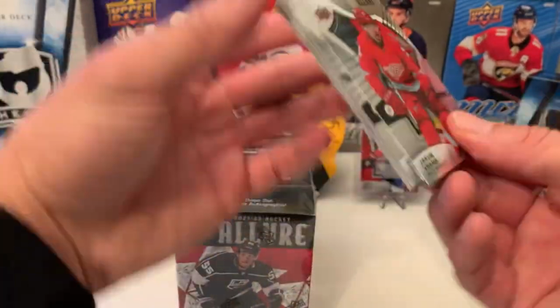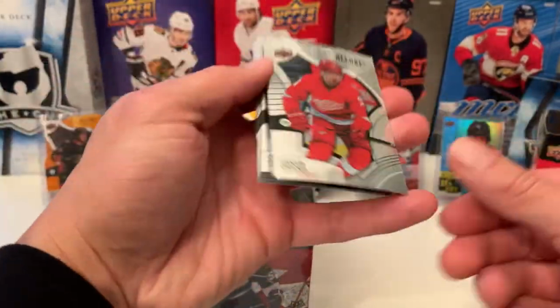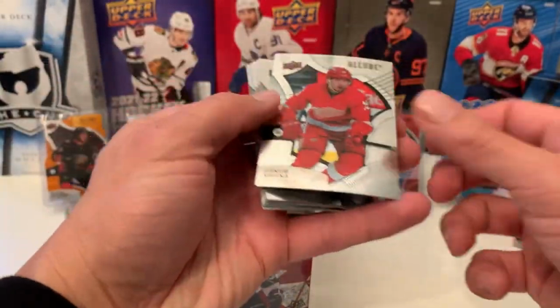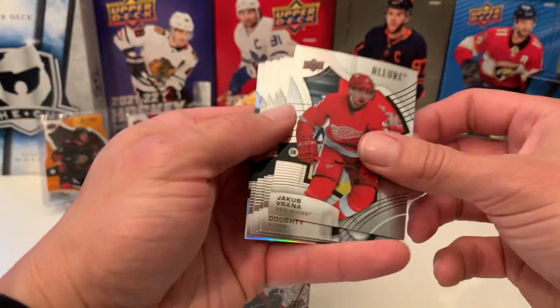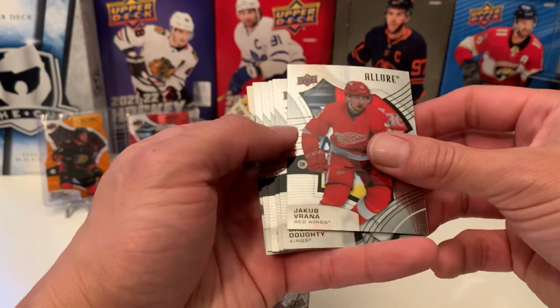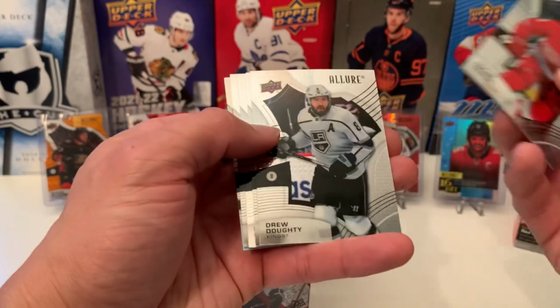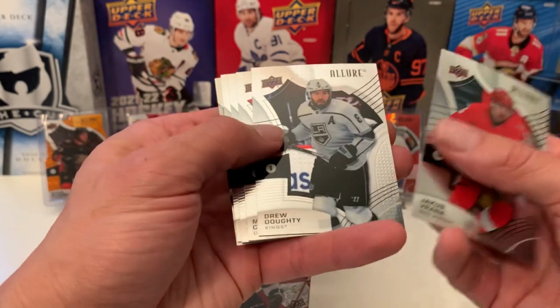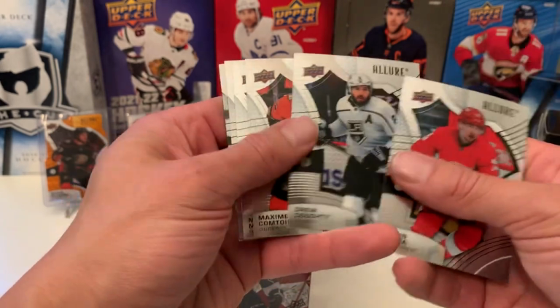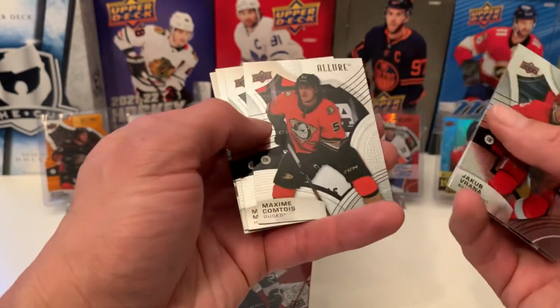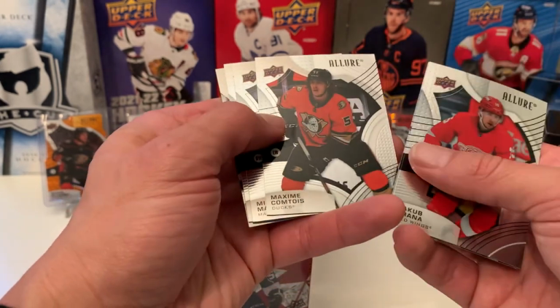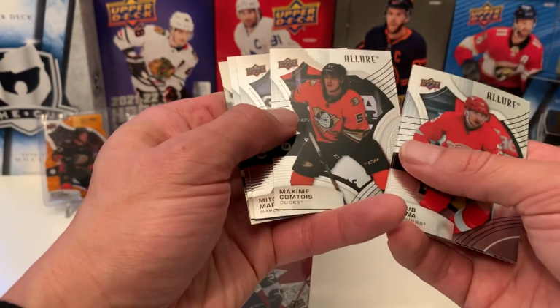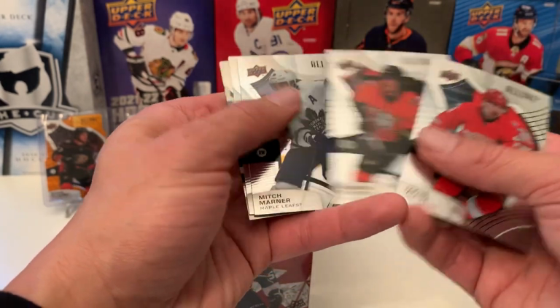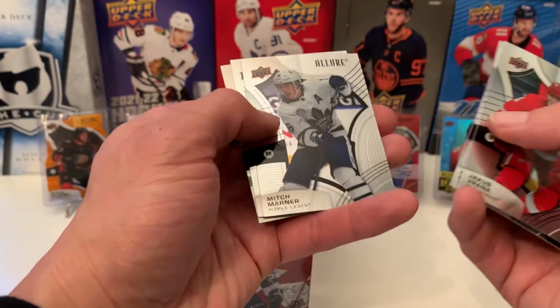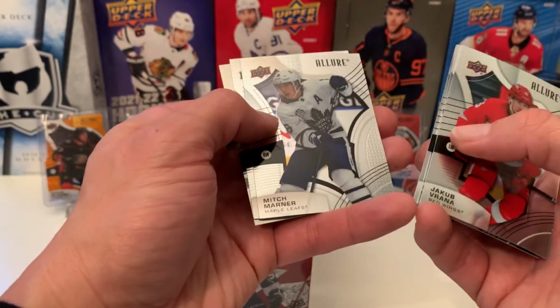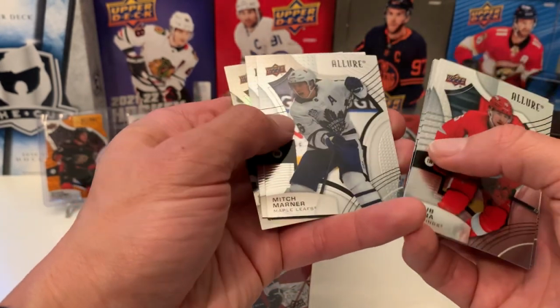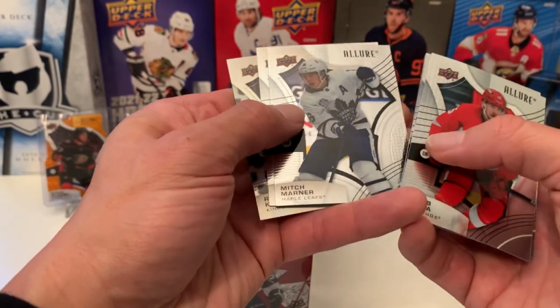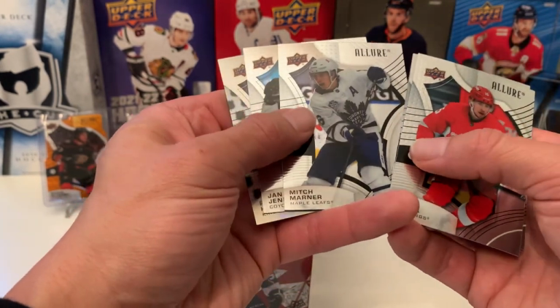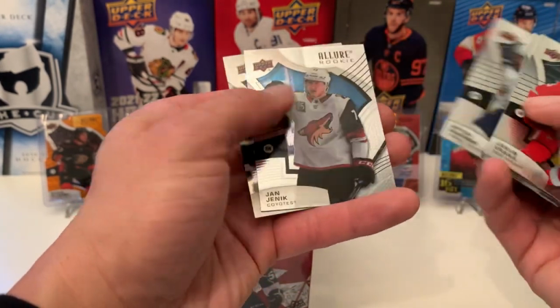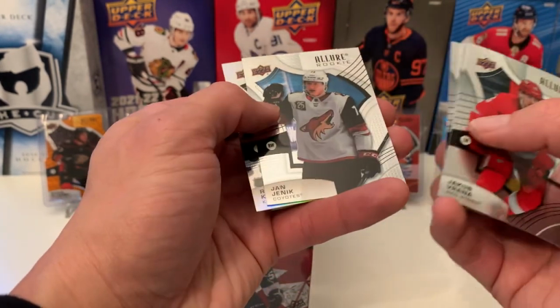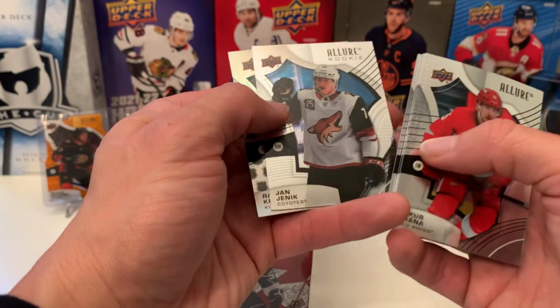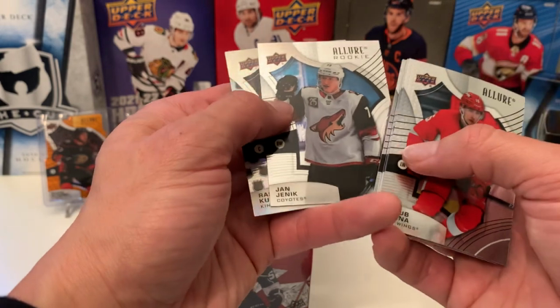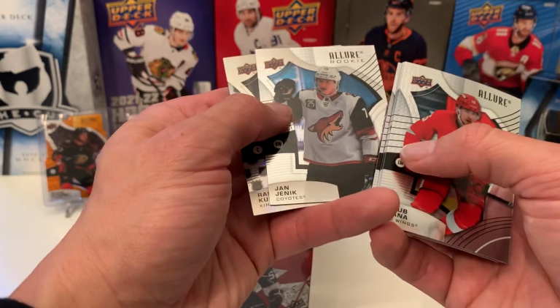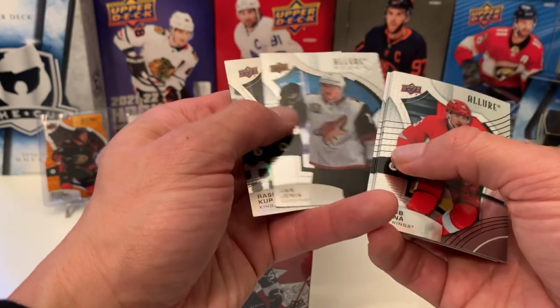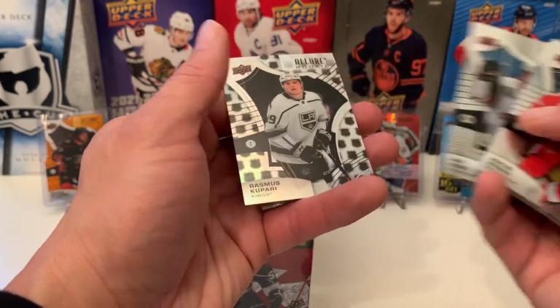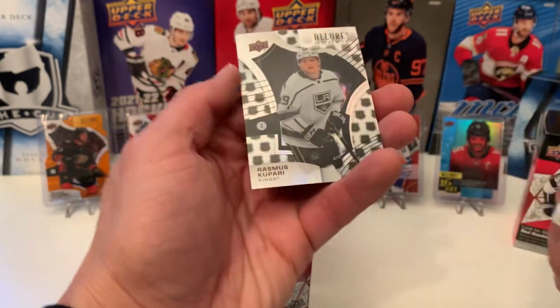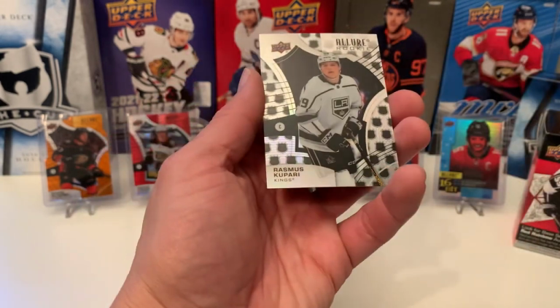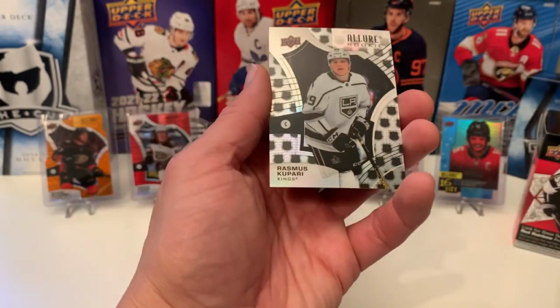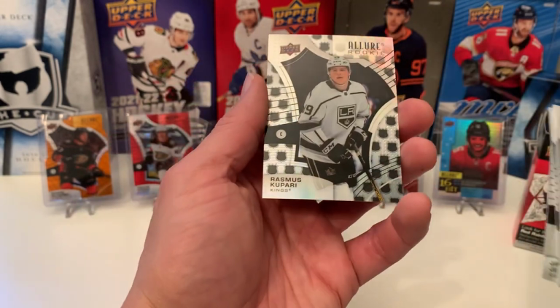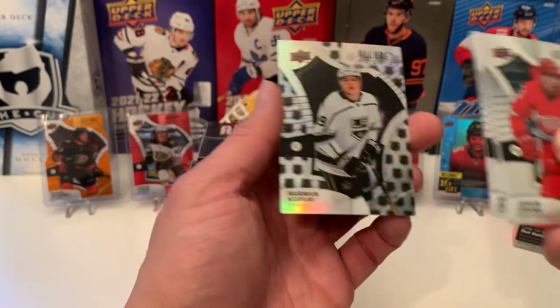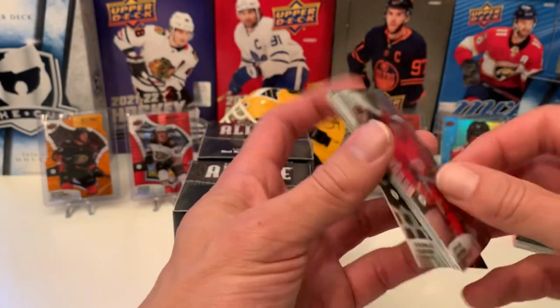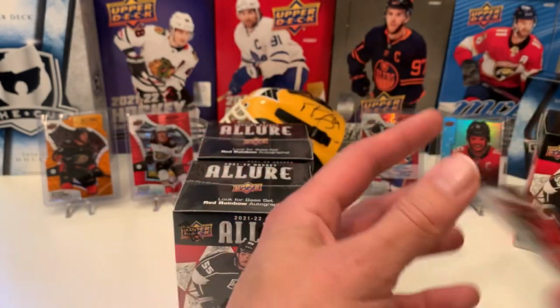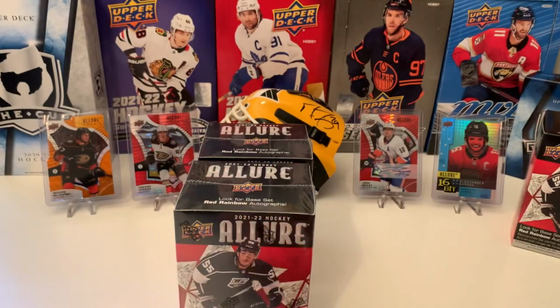Pack two: Jacob Rana, Drew Doughty, Maxim Comtois, Mitch Marner. Rookie of John Janik. And Rasmus Kupari on the Shield.